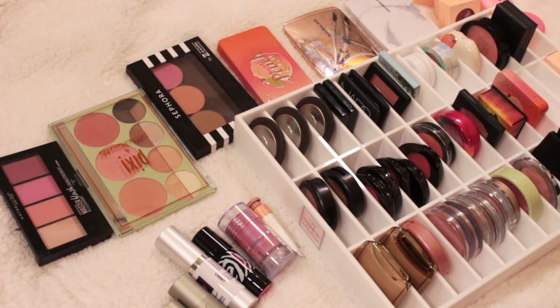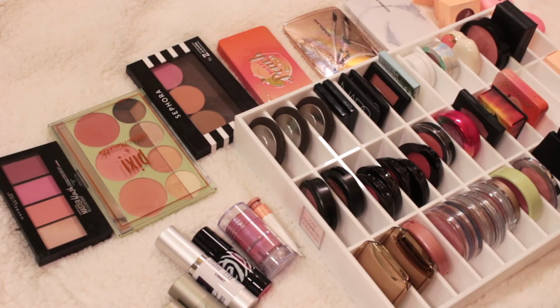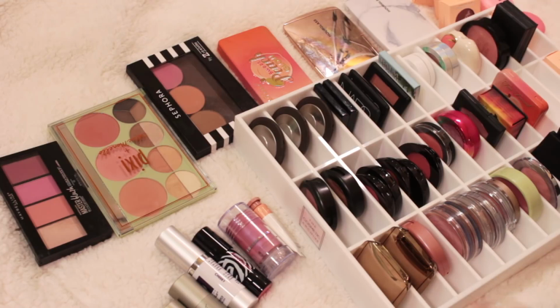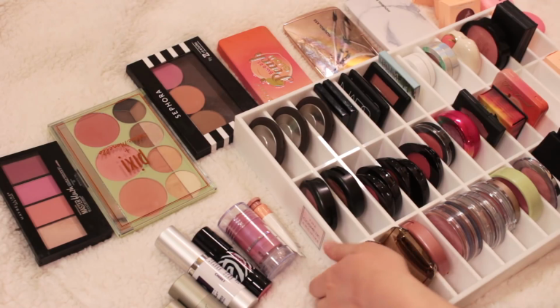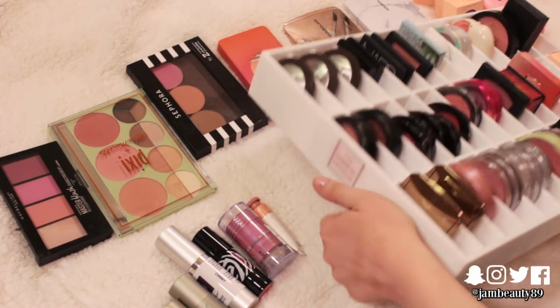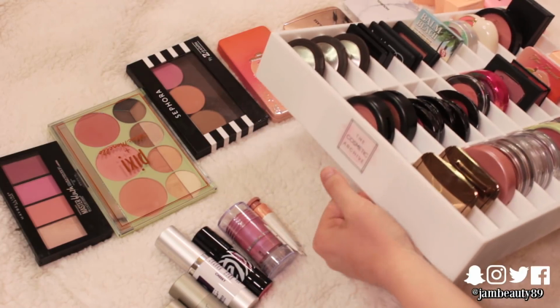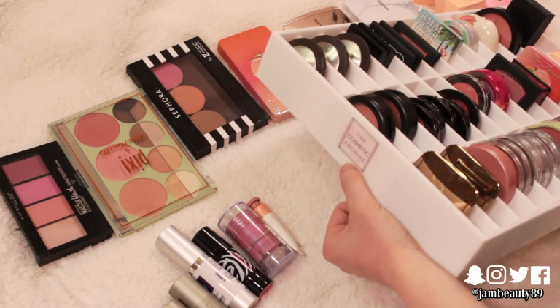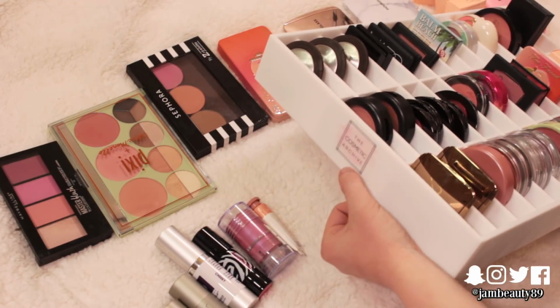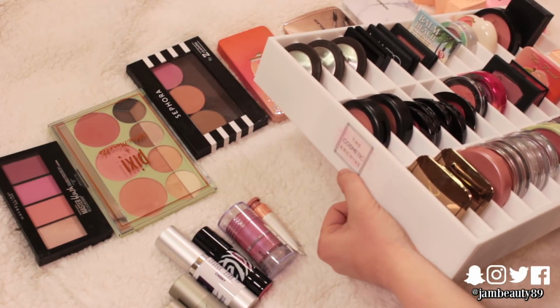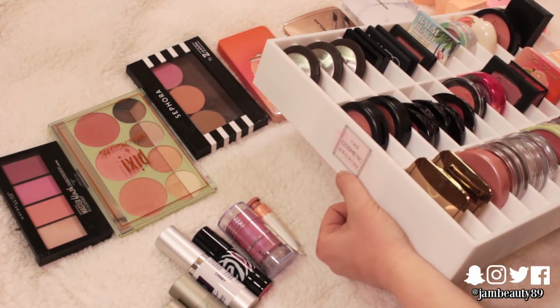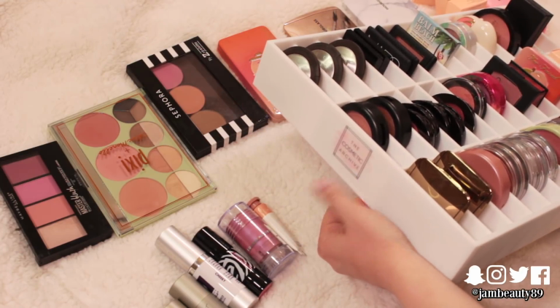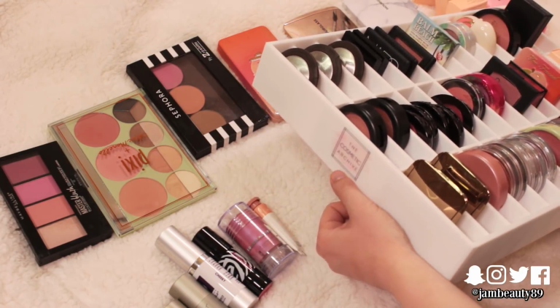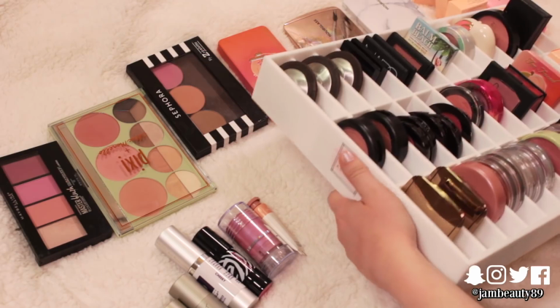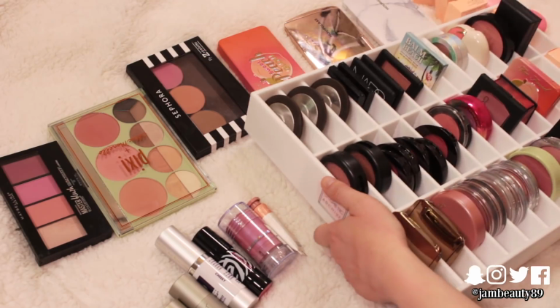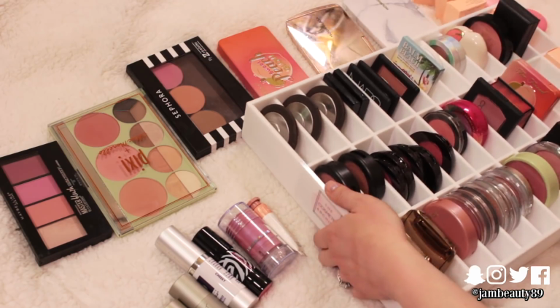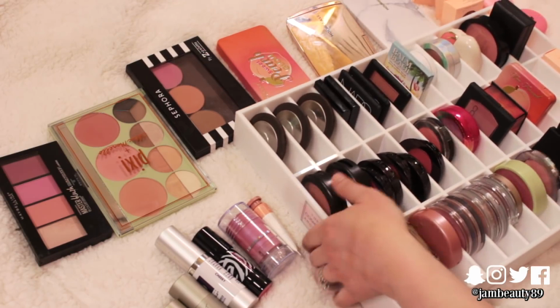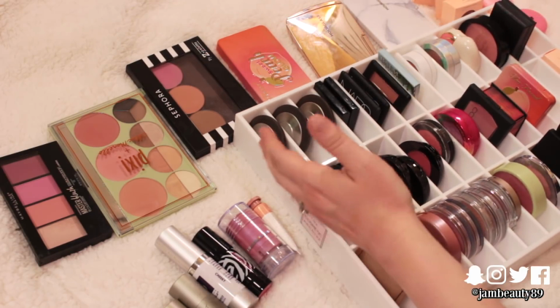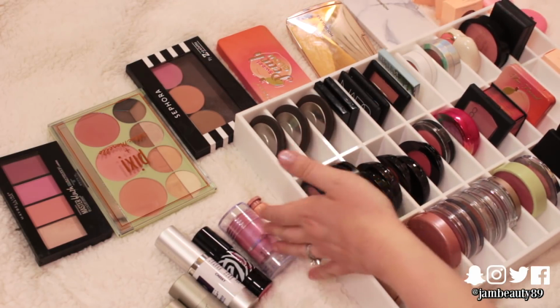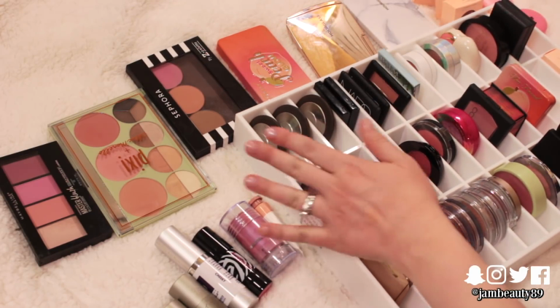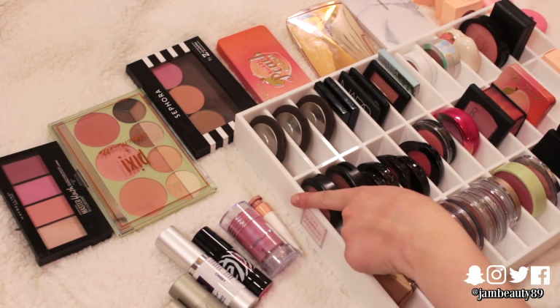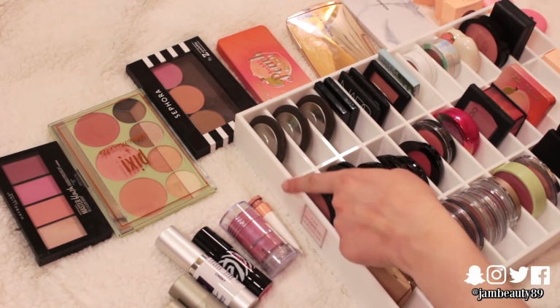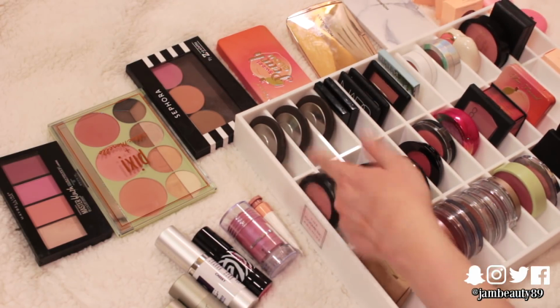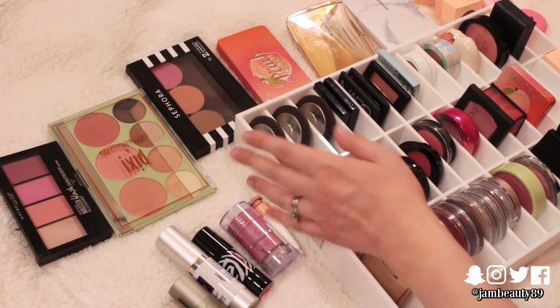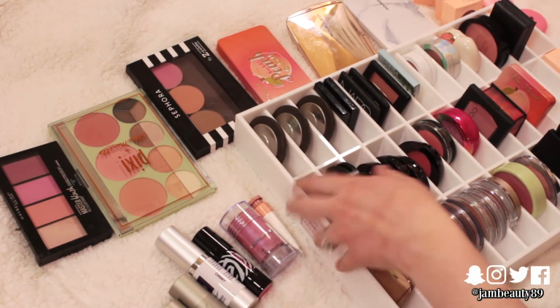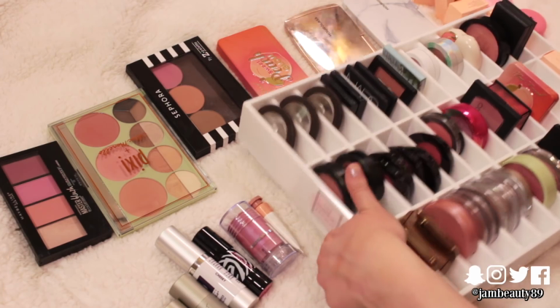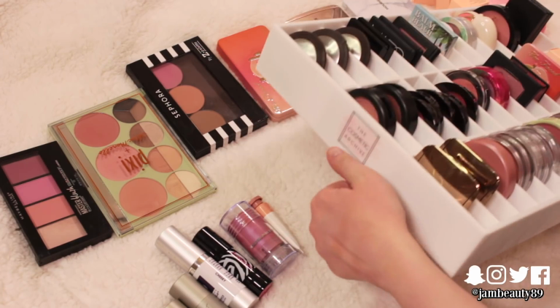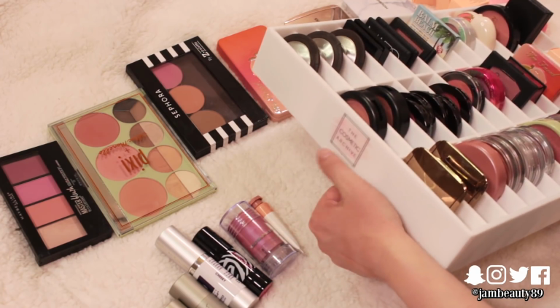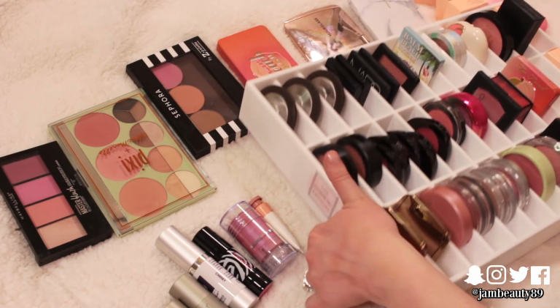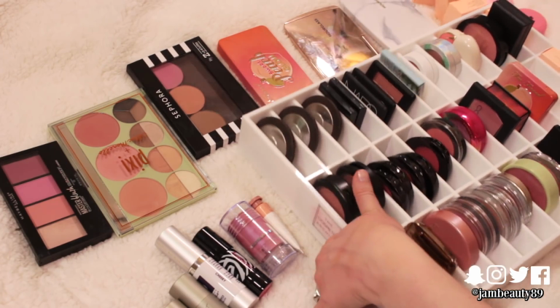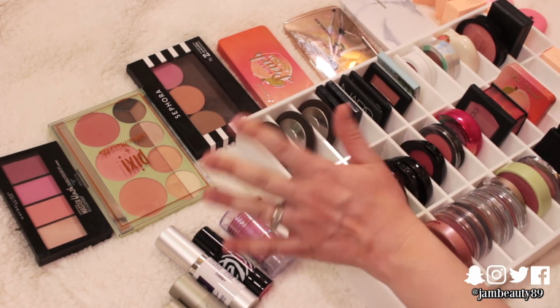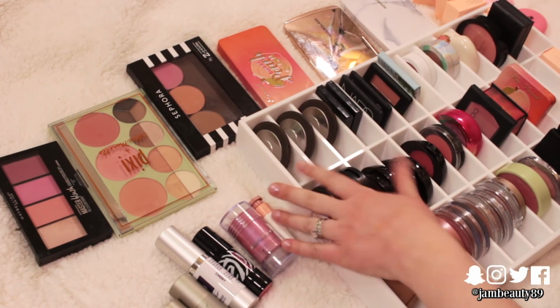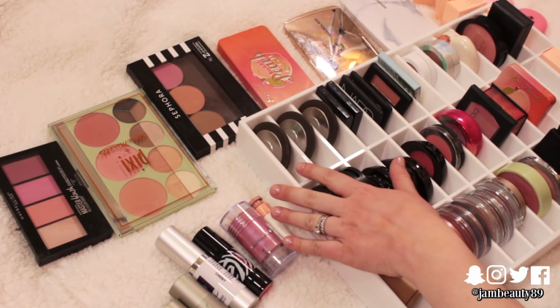This is all of my blush. This organizer is from the Cosmetic Archive. She sent these to me and I freaking think these are cool as heck. They're expensive but they're really nice, so I figured it was worth mentioning because I know you guys are going to ask. Not sponsored or anything like that.